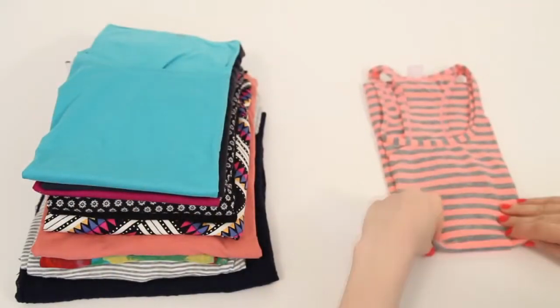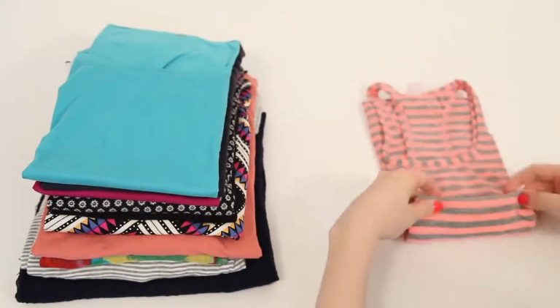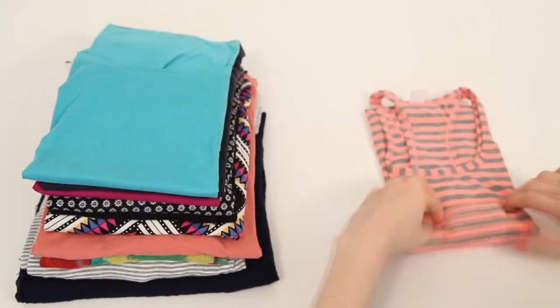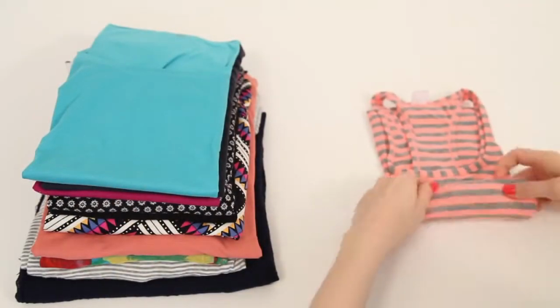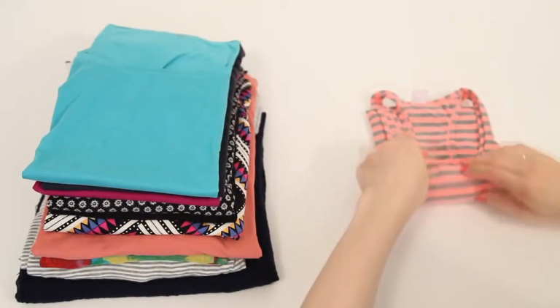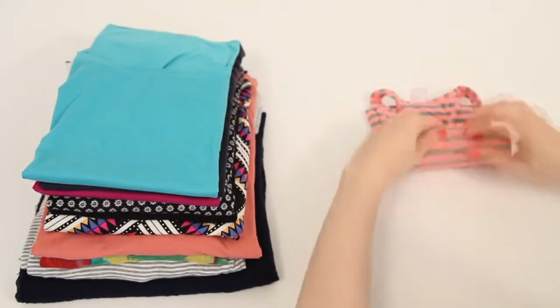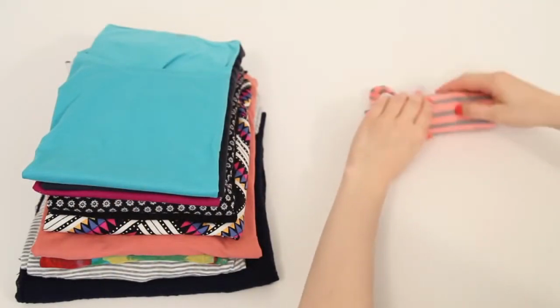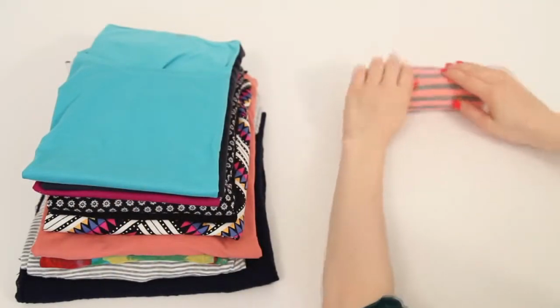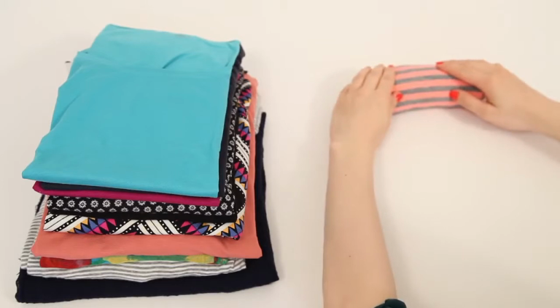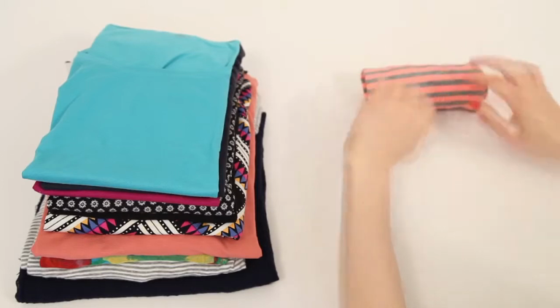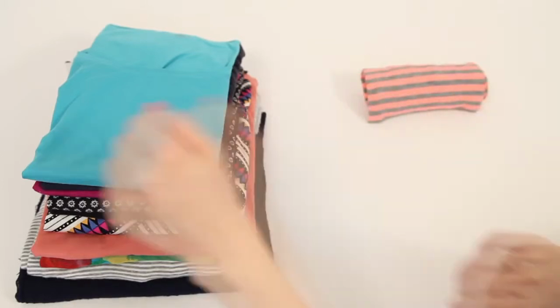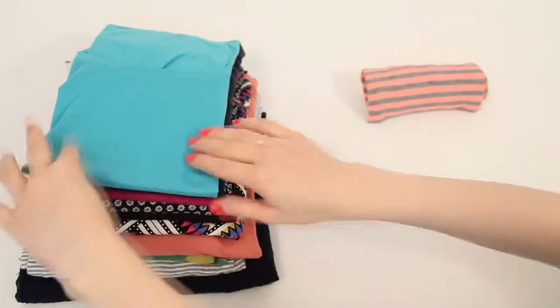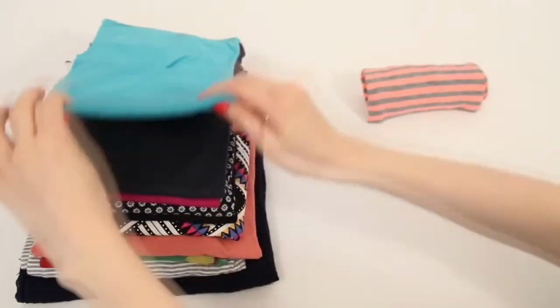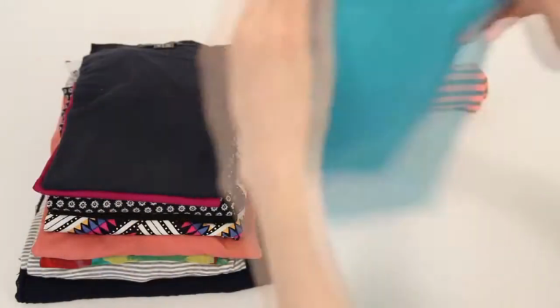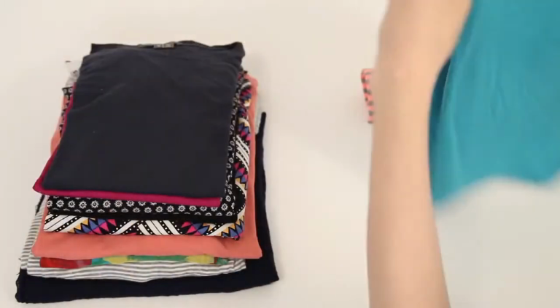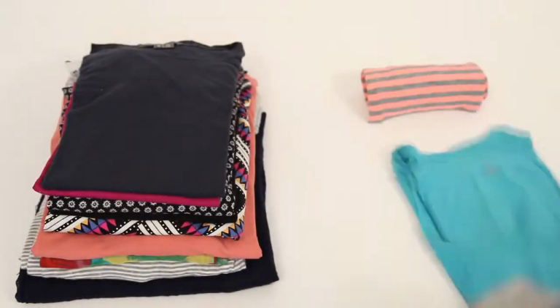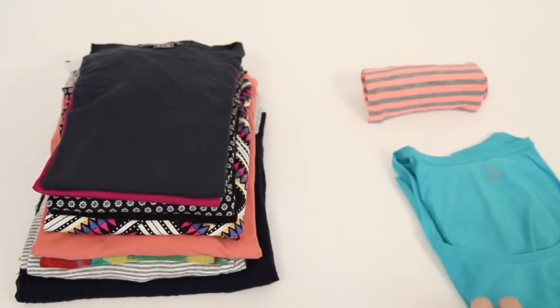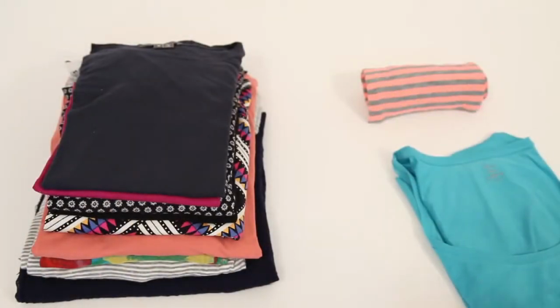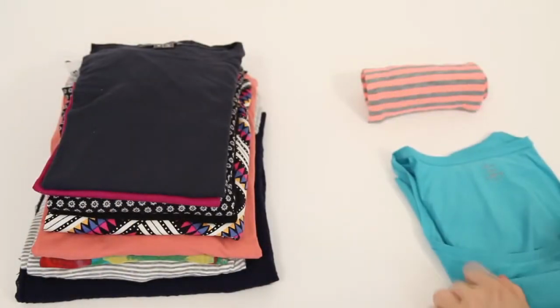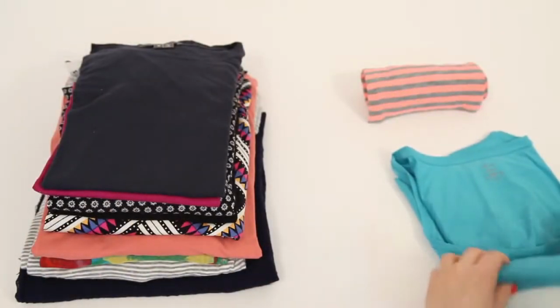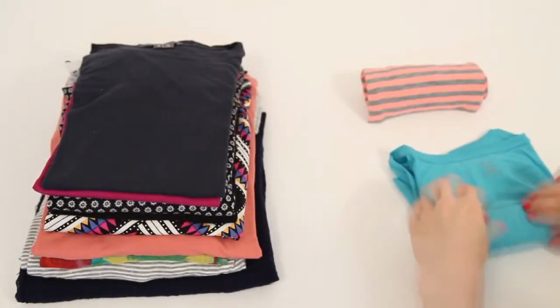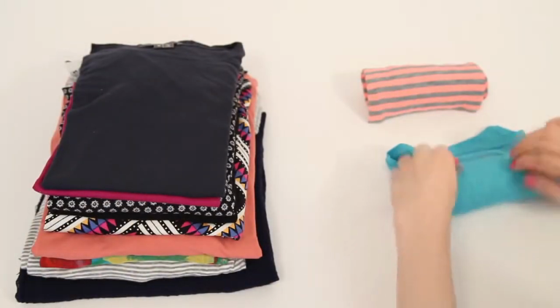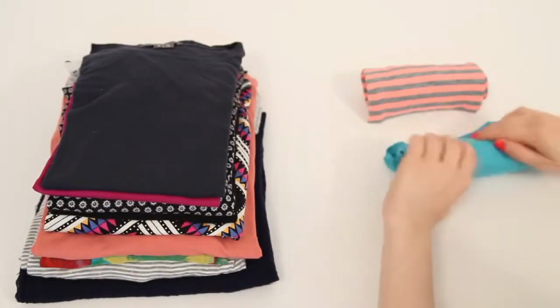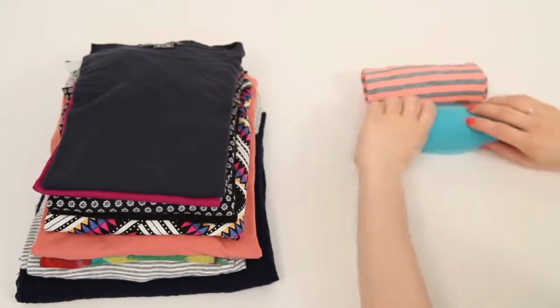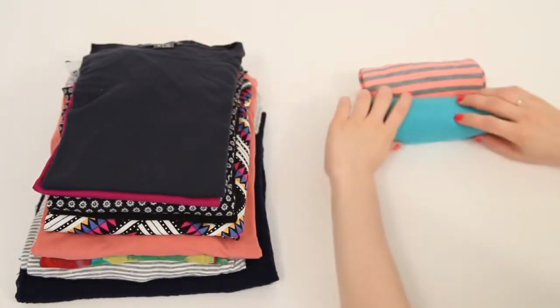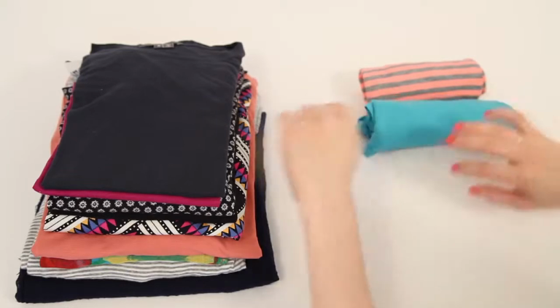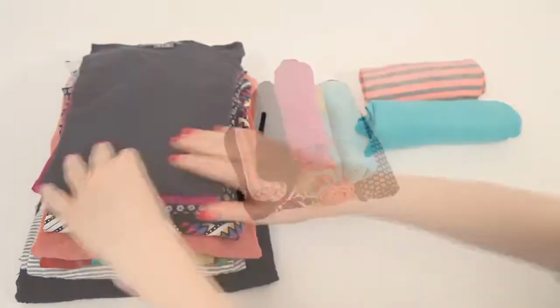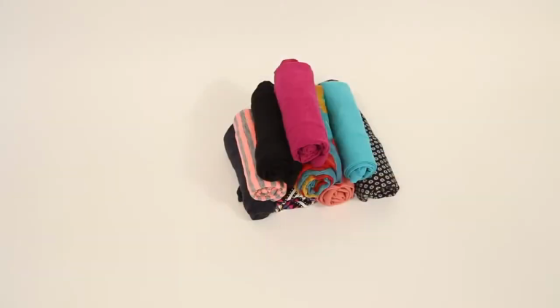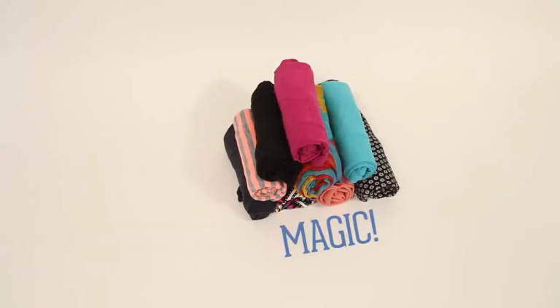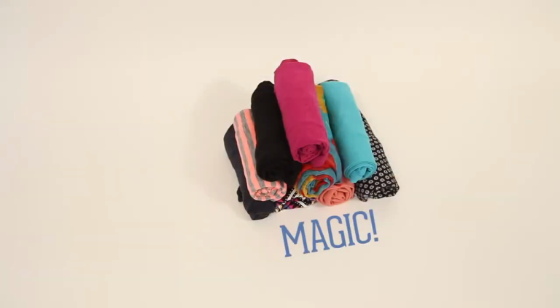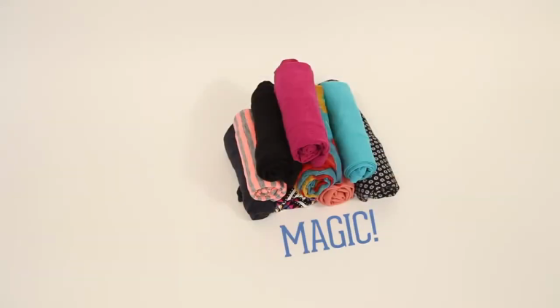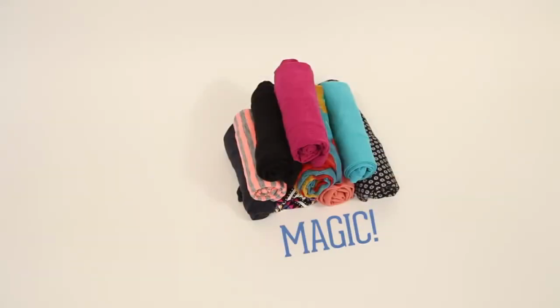While you probably already know that rolling your clothes saves space, take this trick to a new level with this fold and roll technique. The key is to create even layers and maximize every inch.